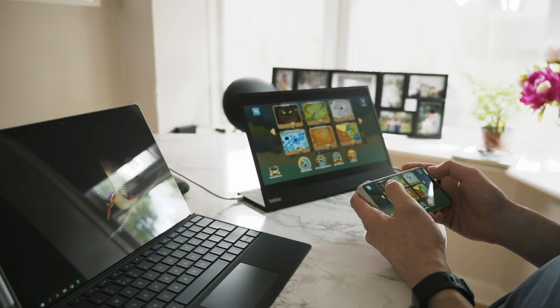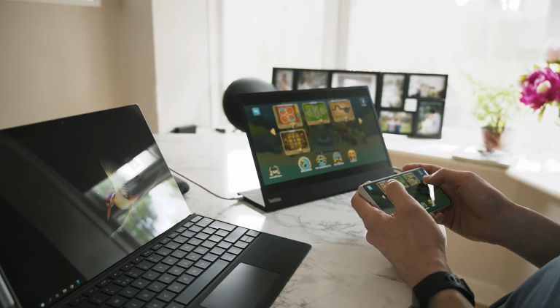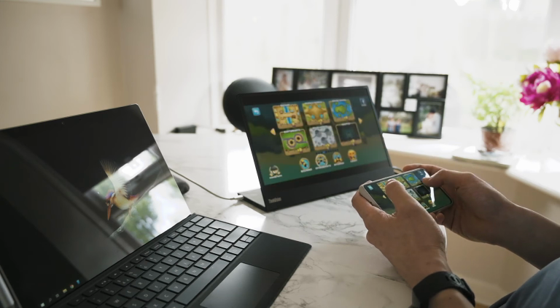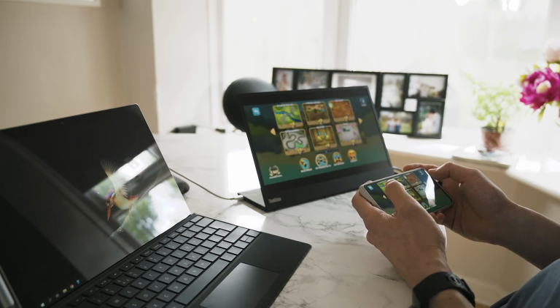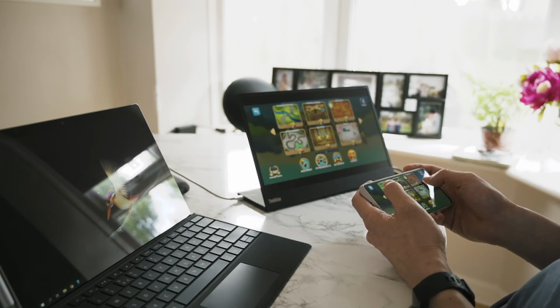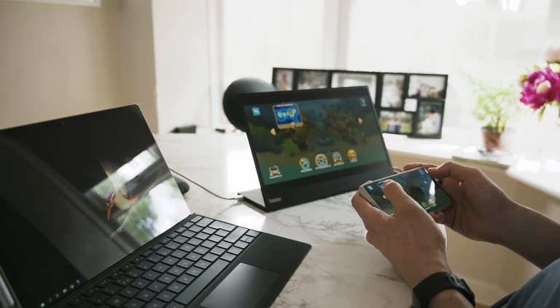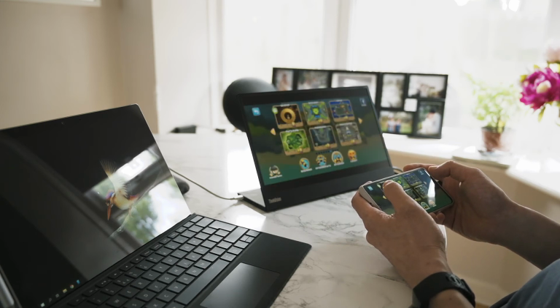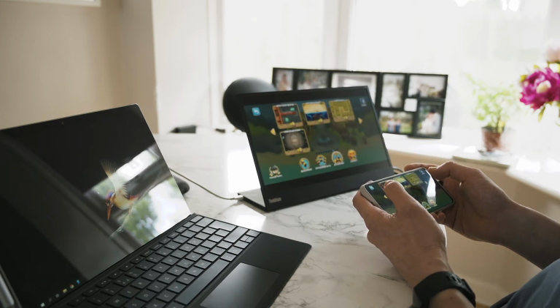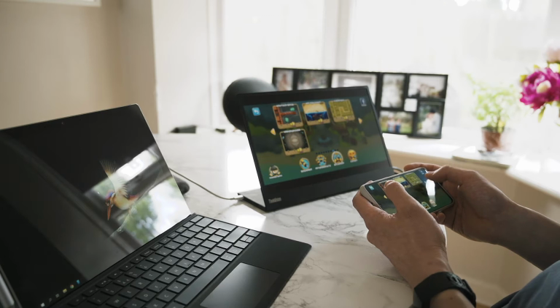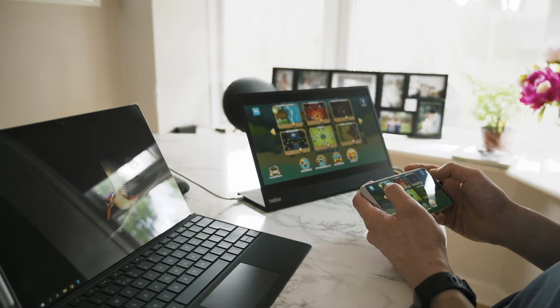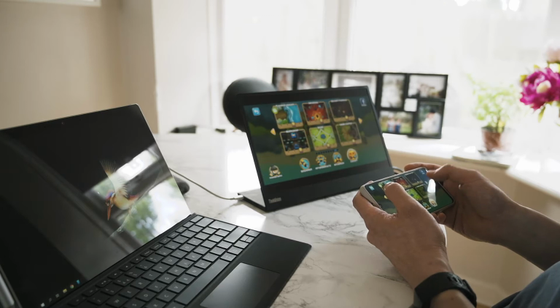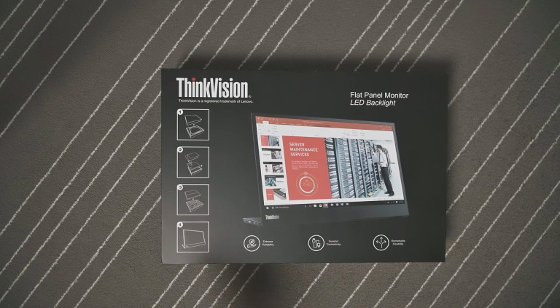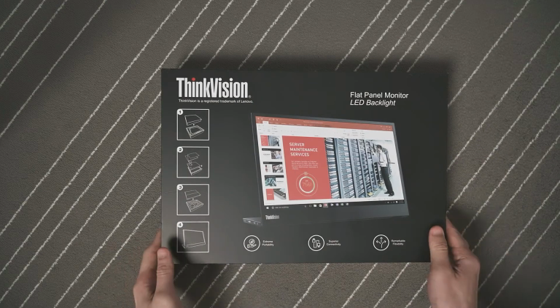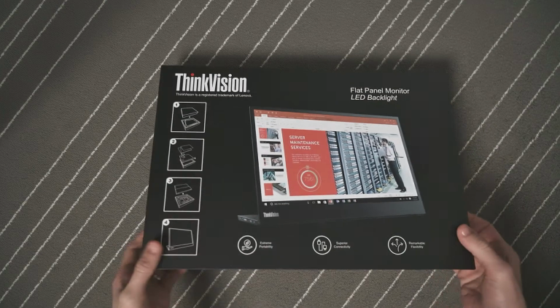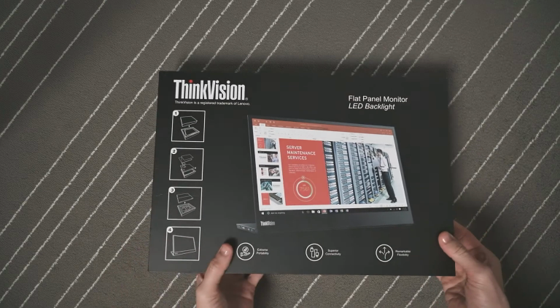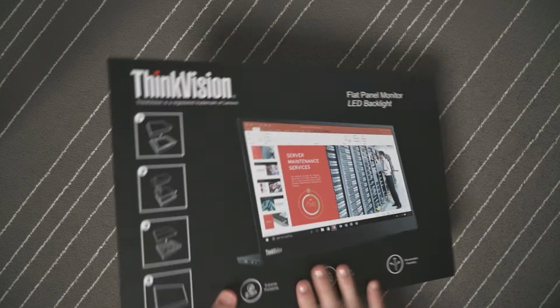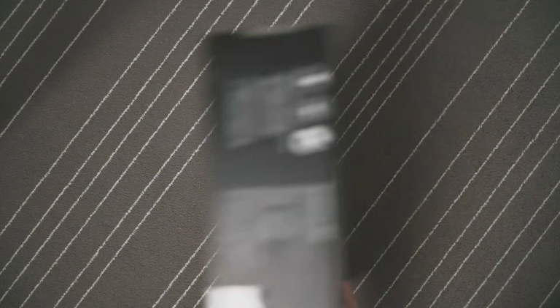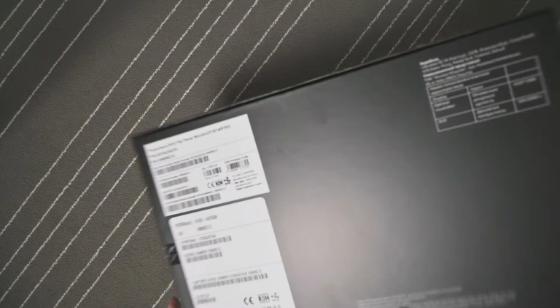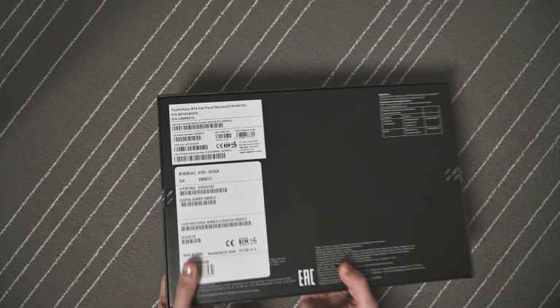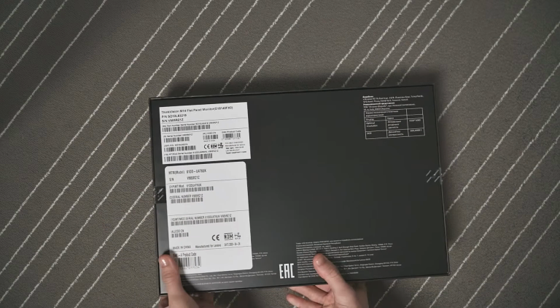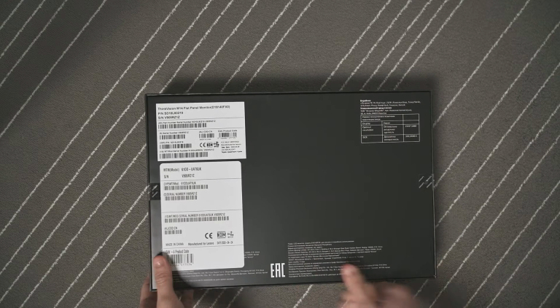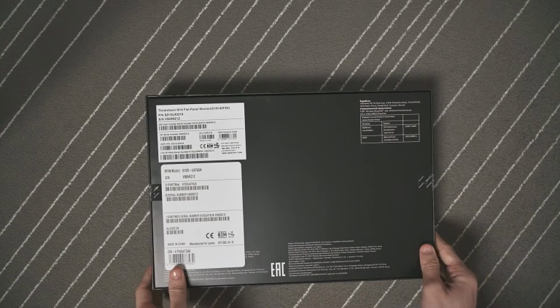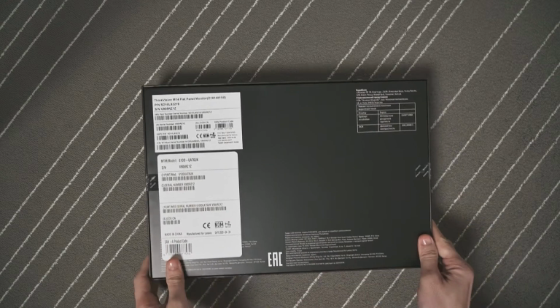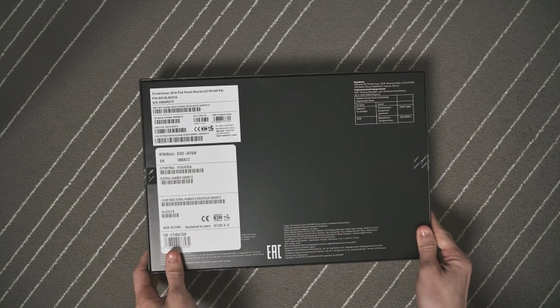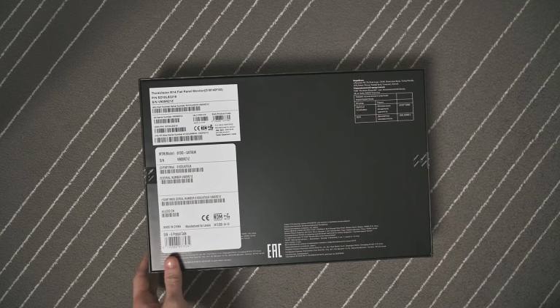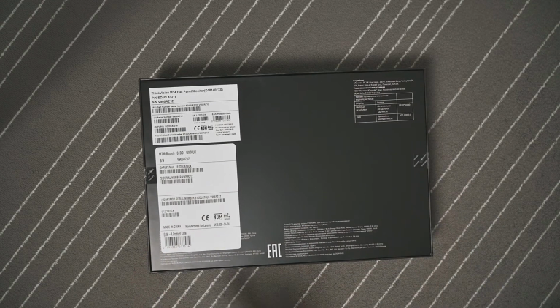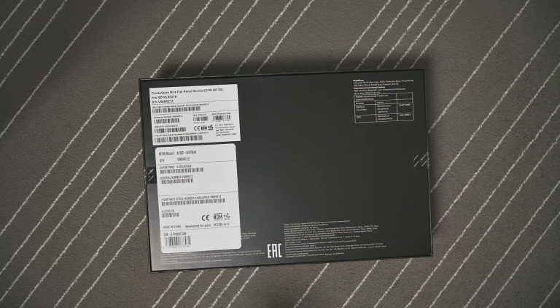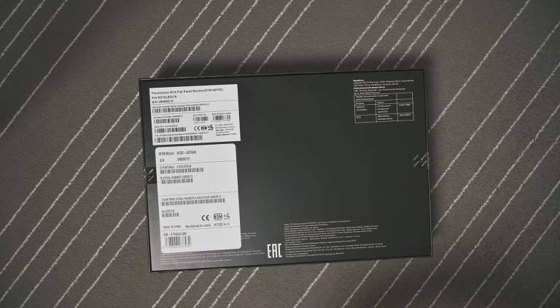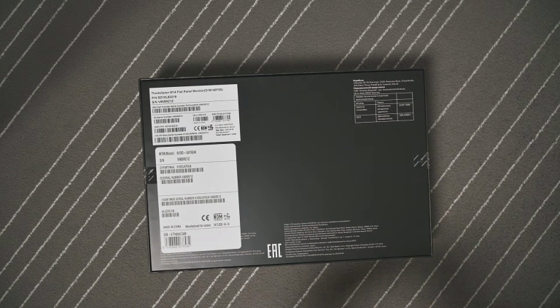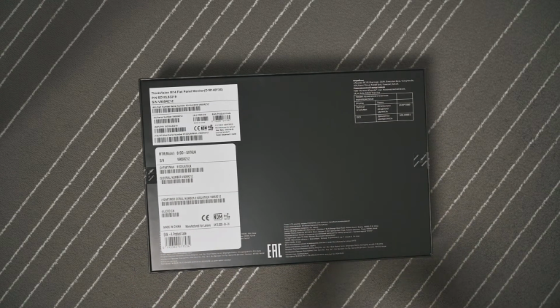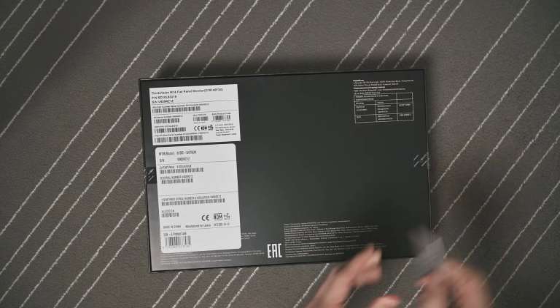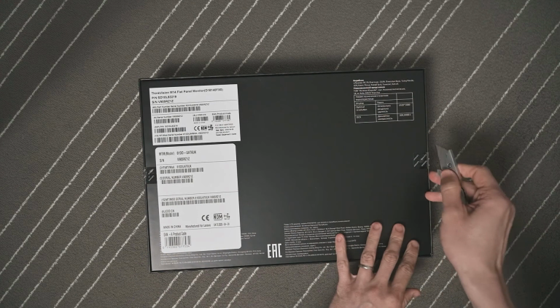Look at how big this screen is. Imagine you are out and about, you've got this monitor with you, you put it in a pouch.